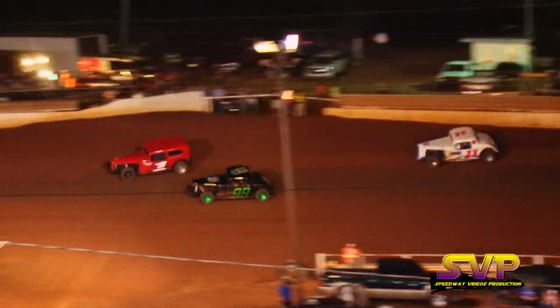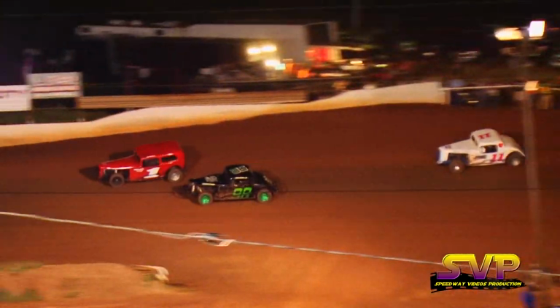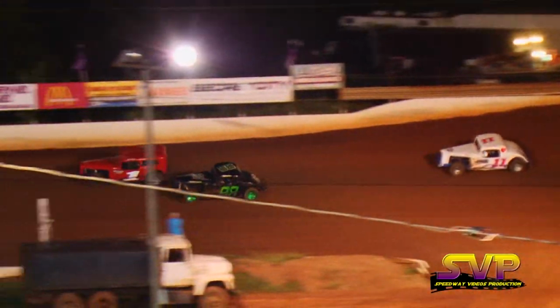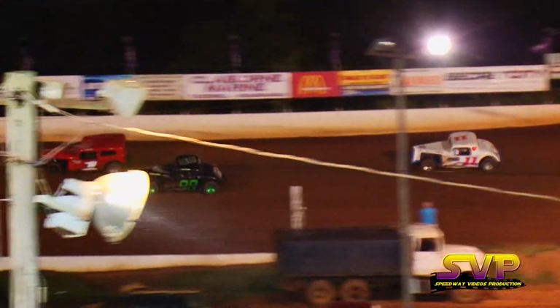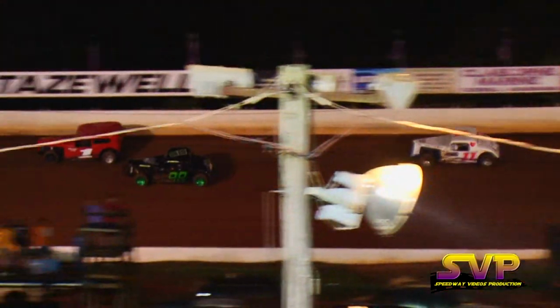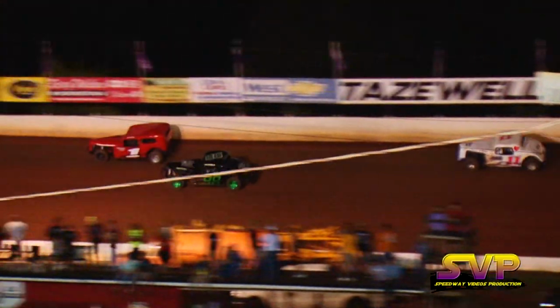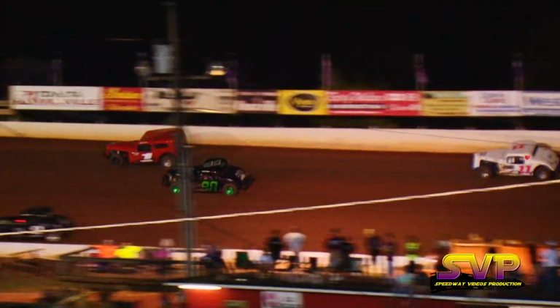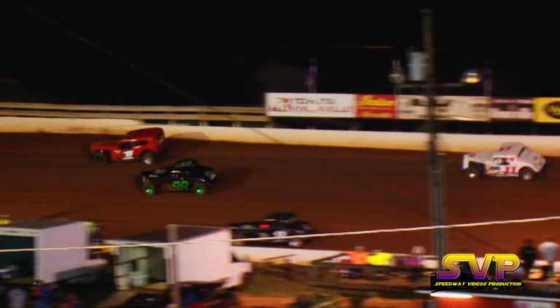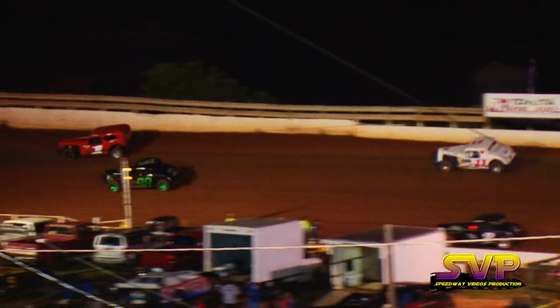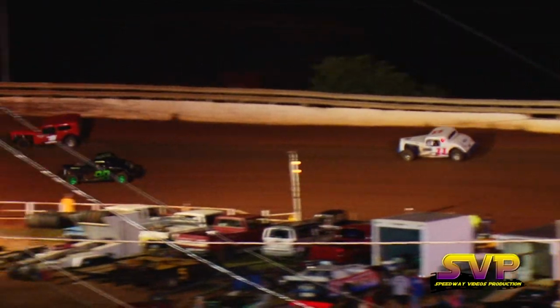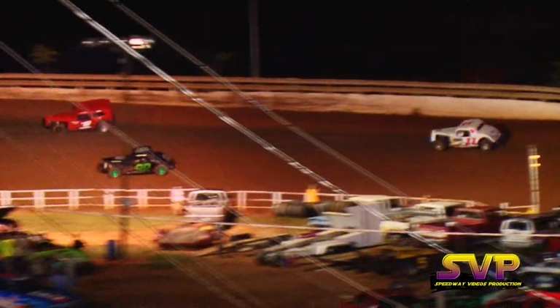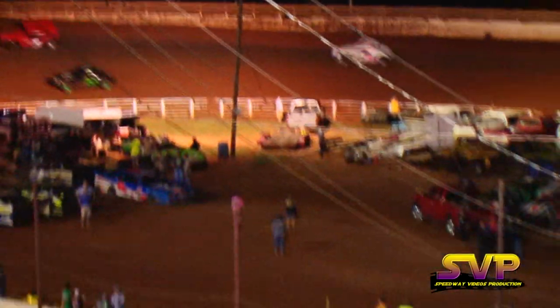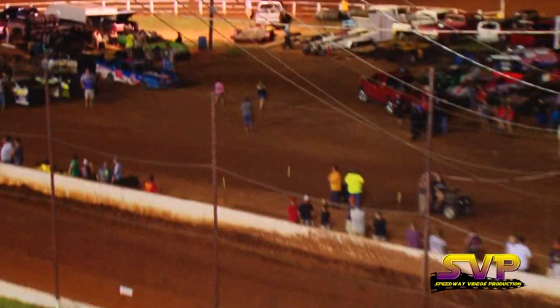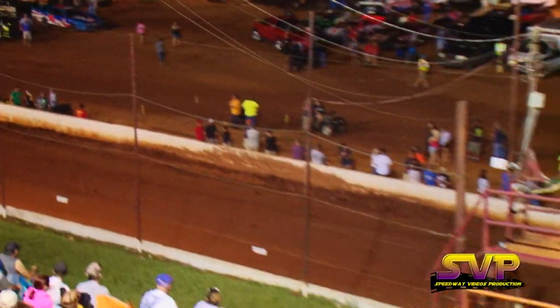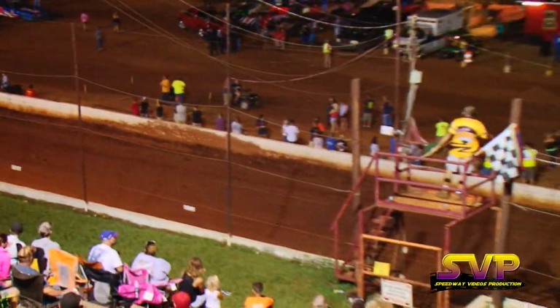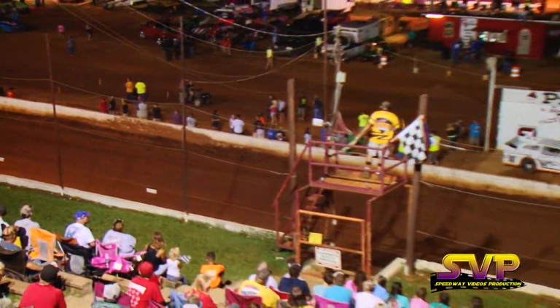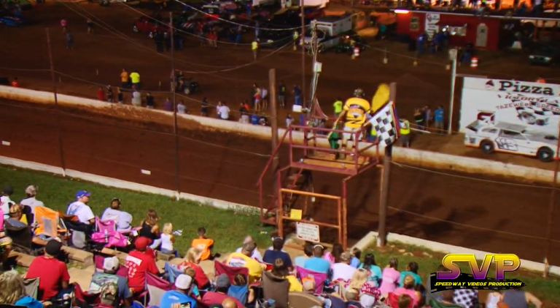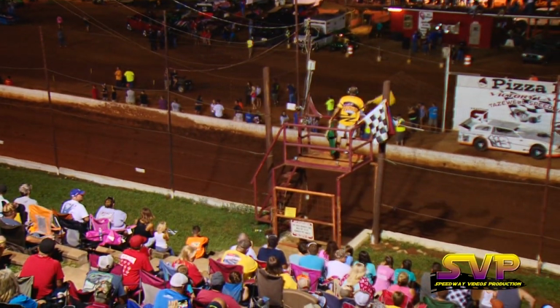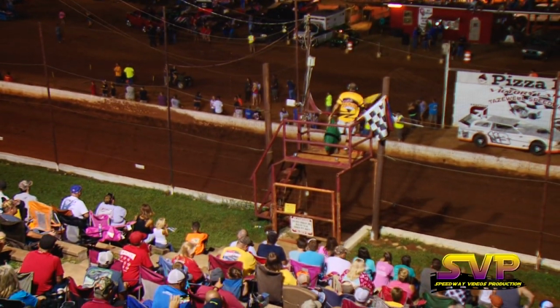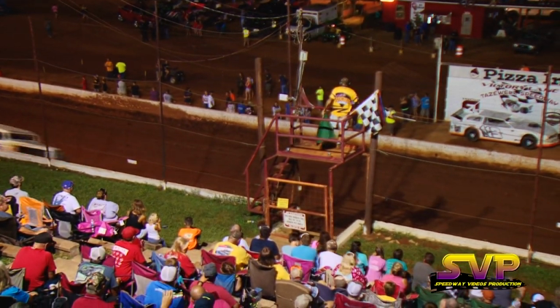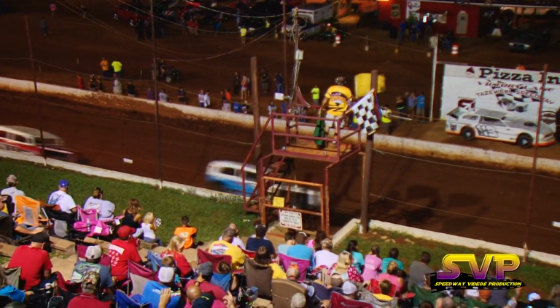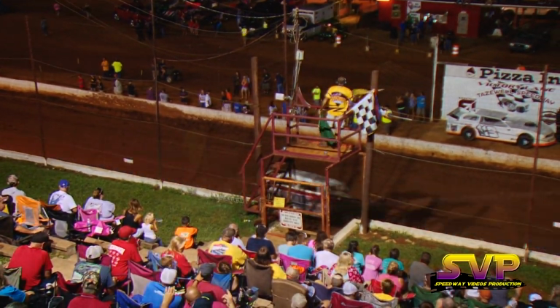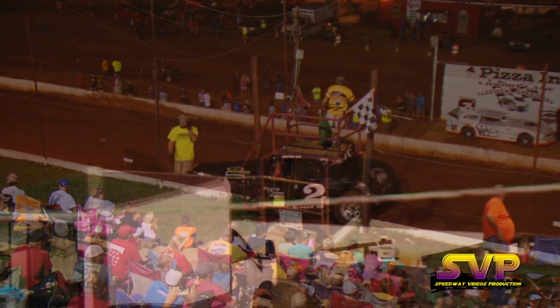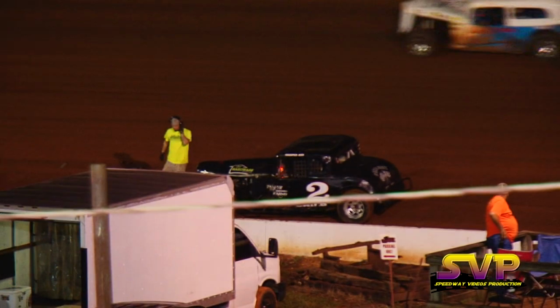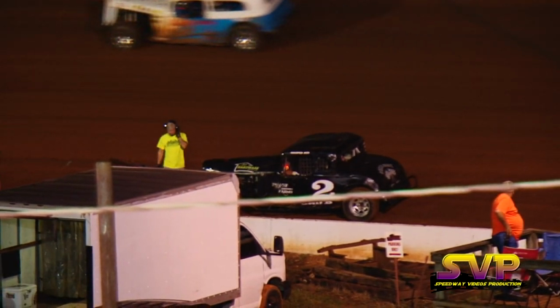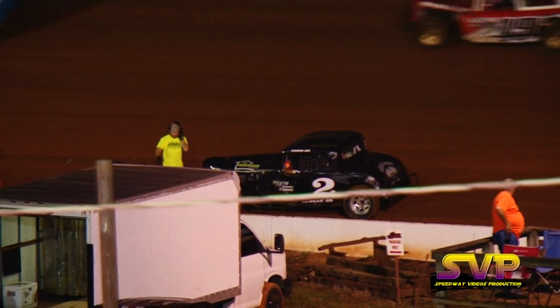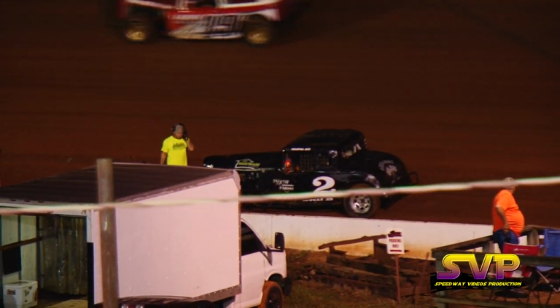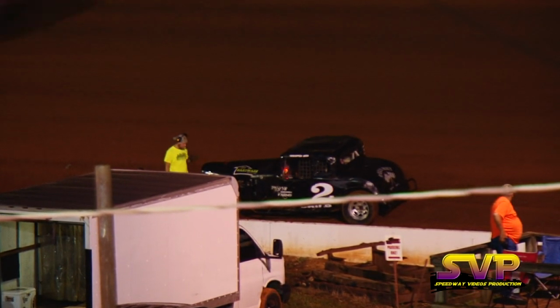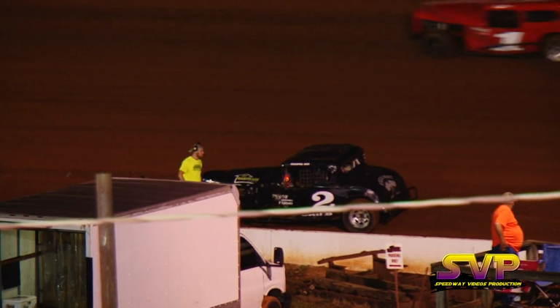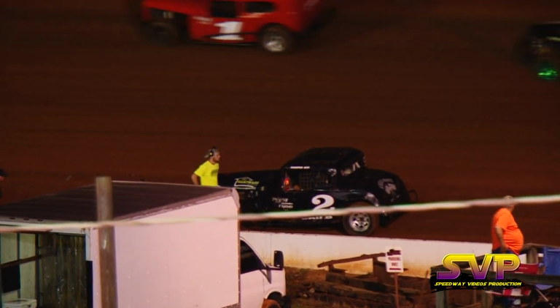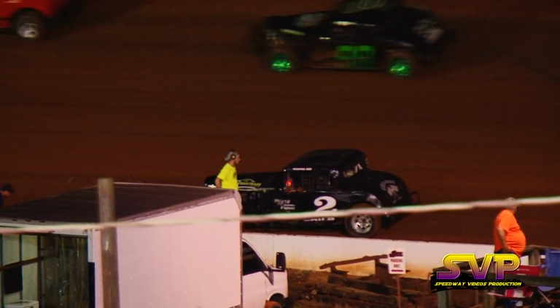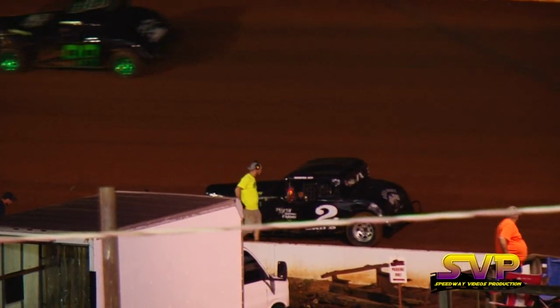He's trying, he's trying folks, and the yellow flag comes out. Let's line them up — Super Late Models, you are up next.